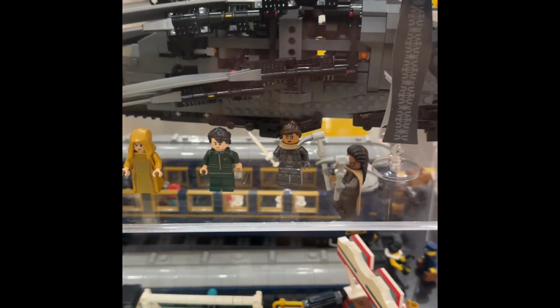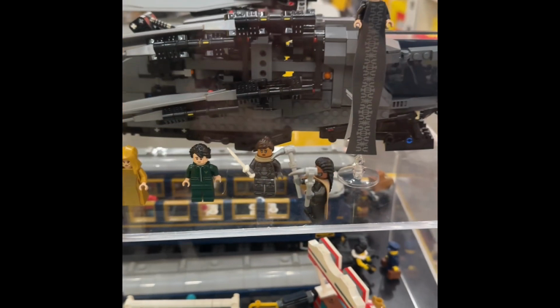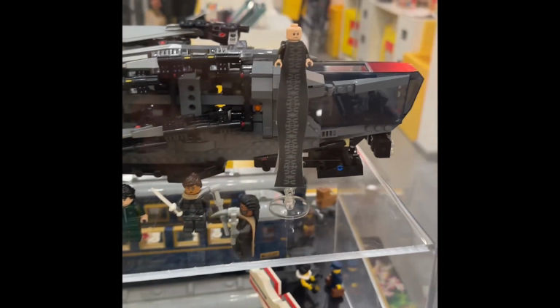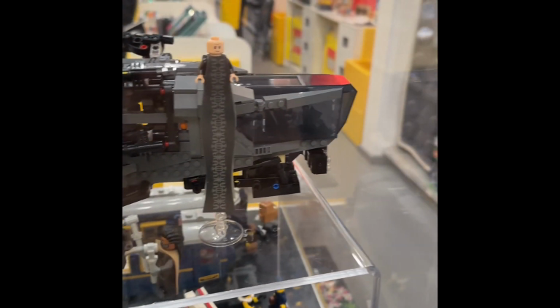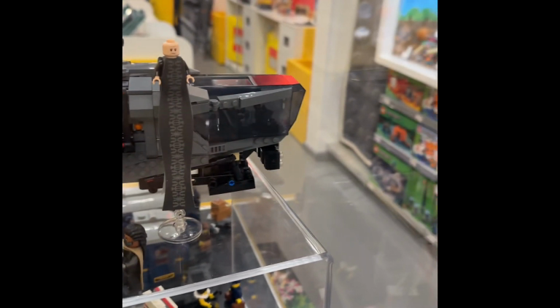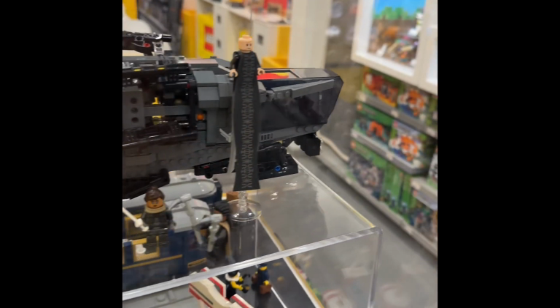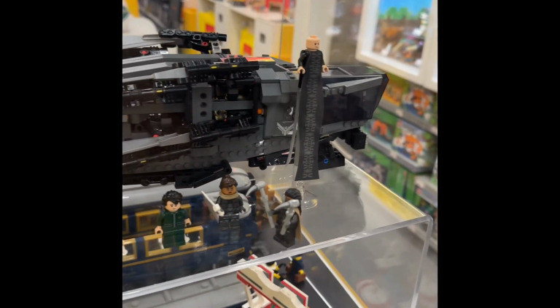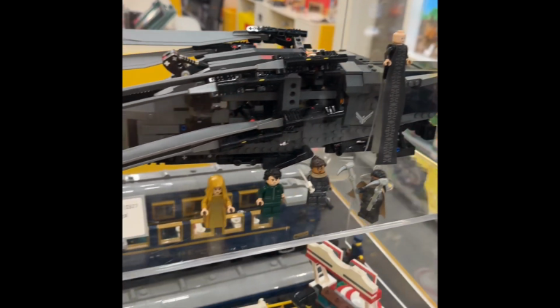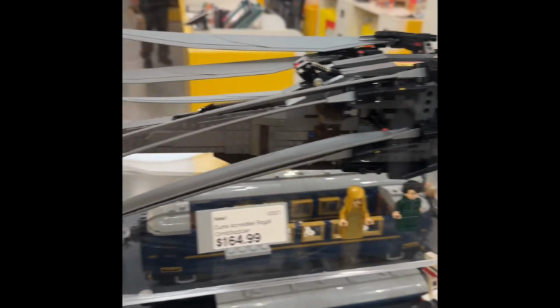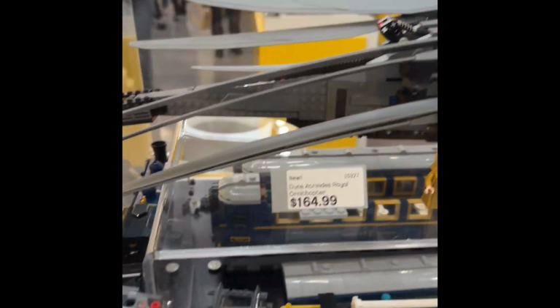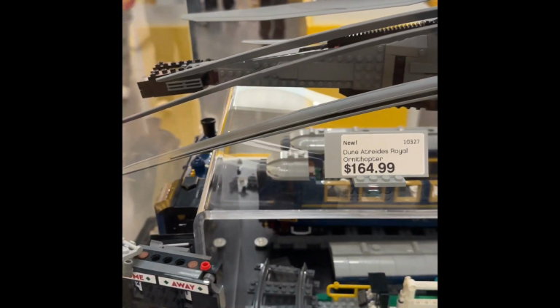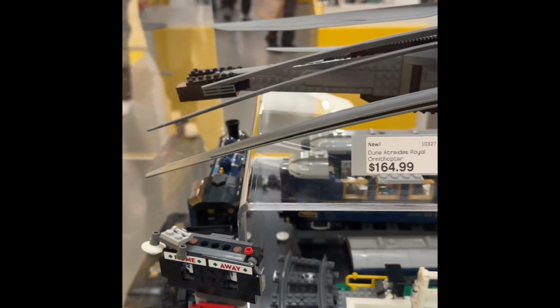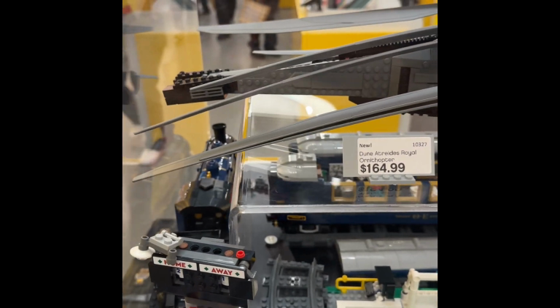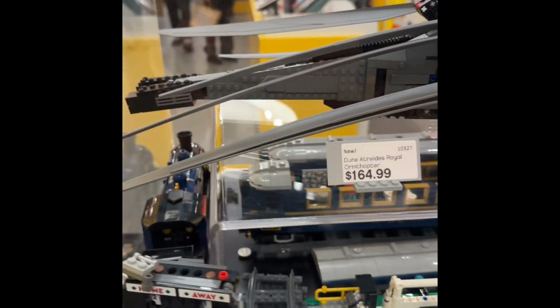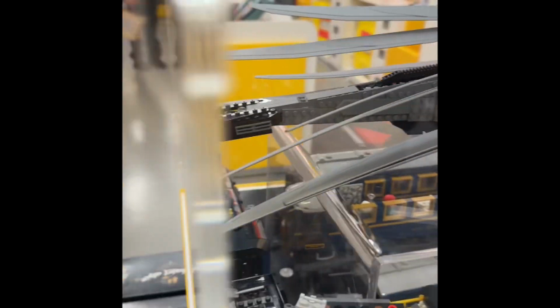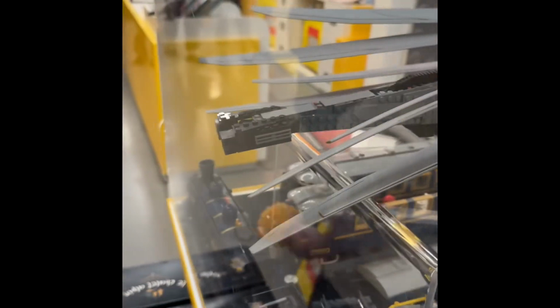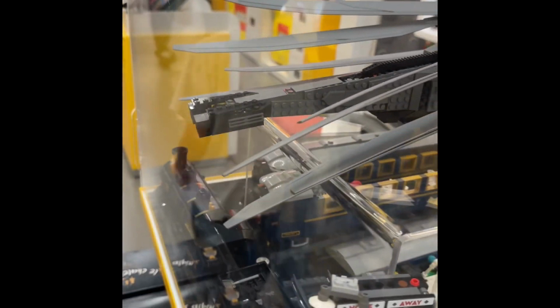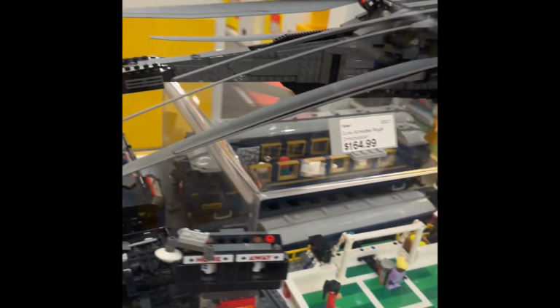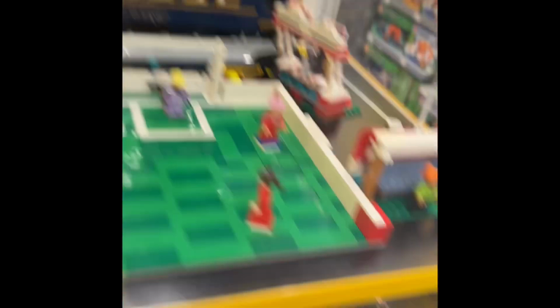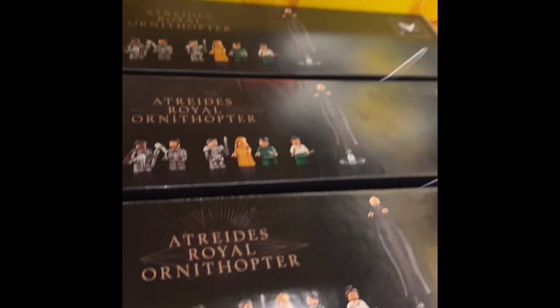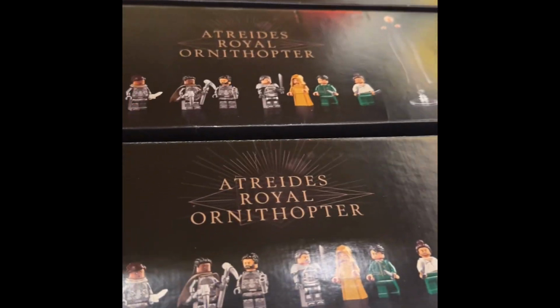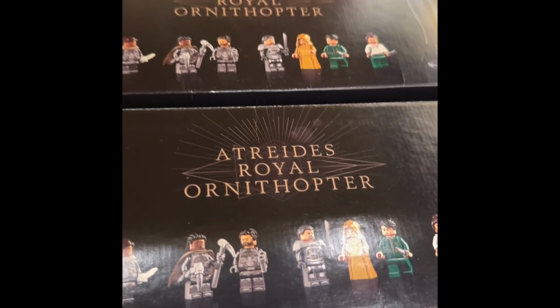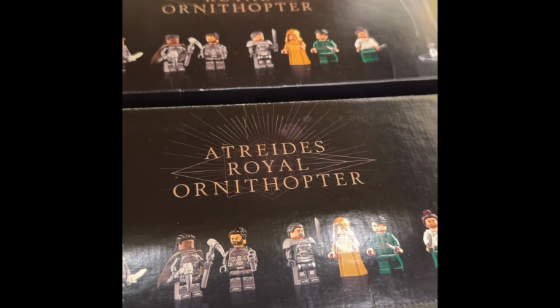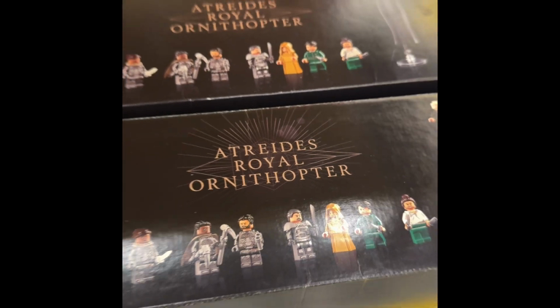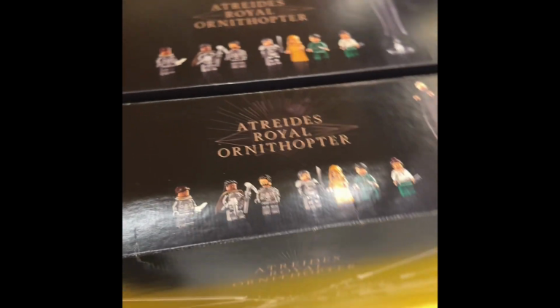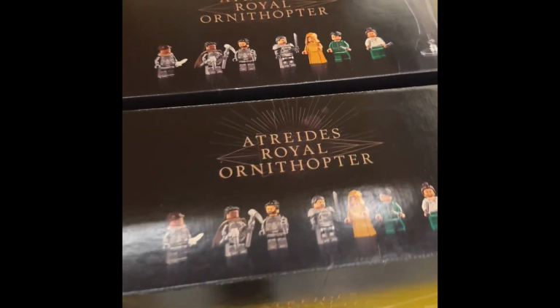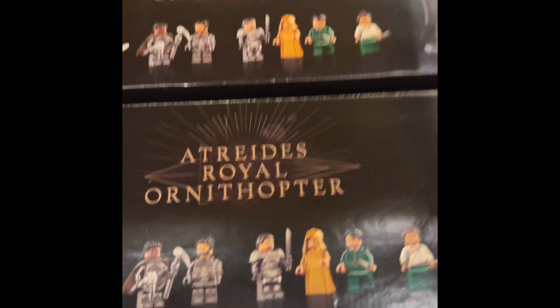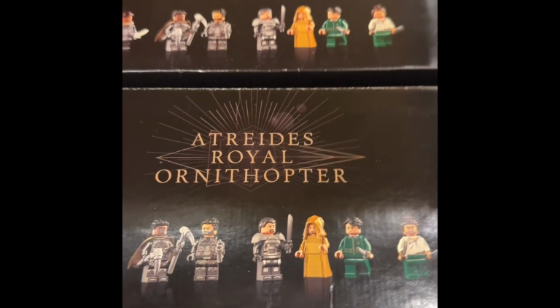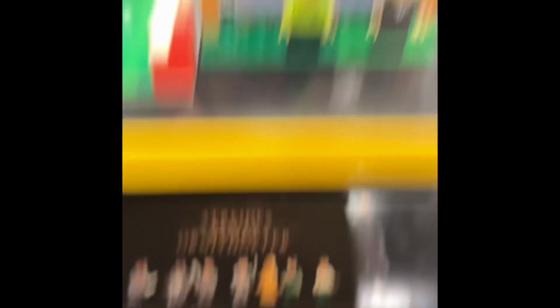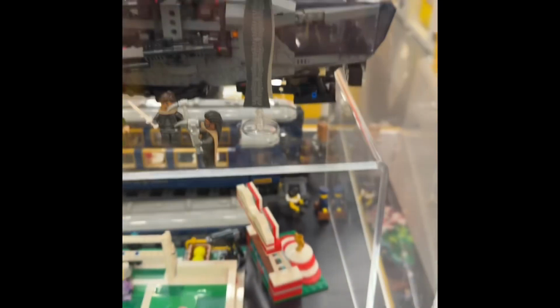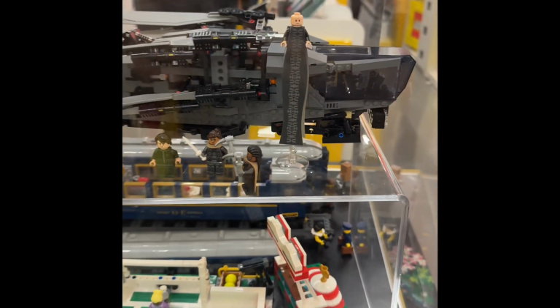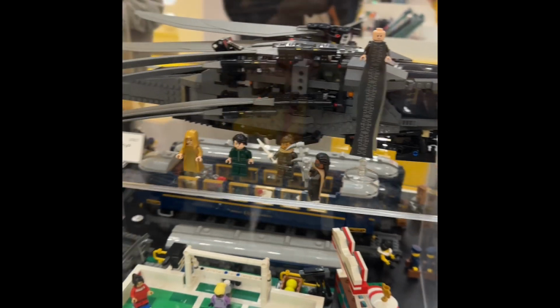I watched the movie twice trying to get into it and I couldn't really get into it. But to all the fans — this is the Atreides Royal Ornithopter. Let's call it a helicopter because that's basically what it is.